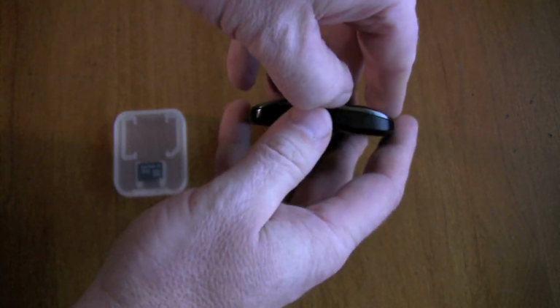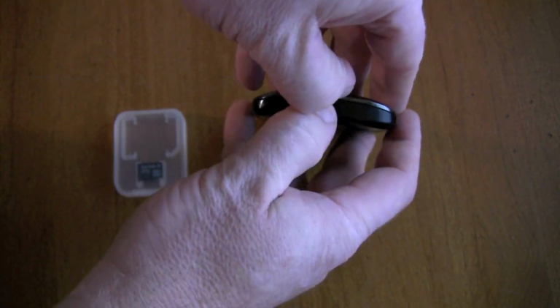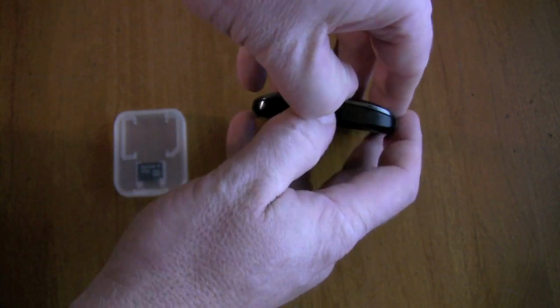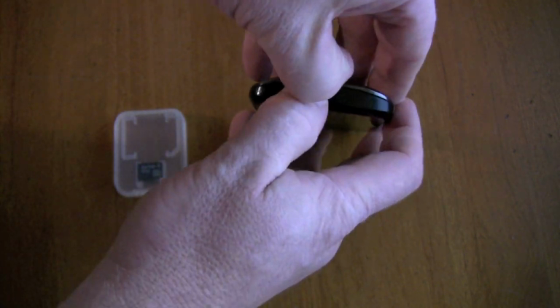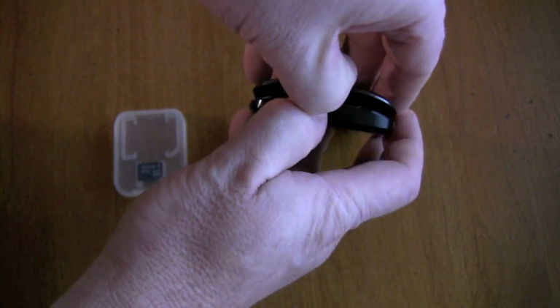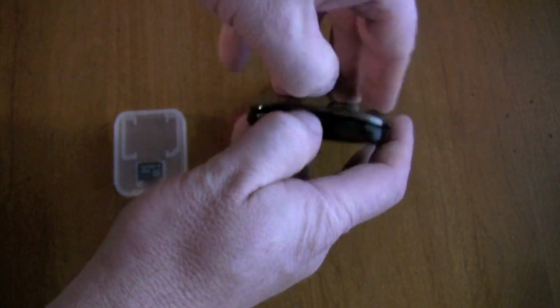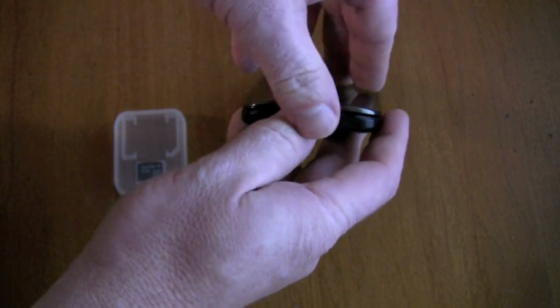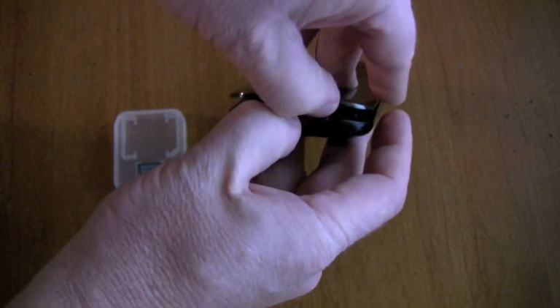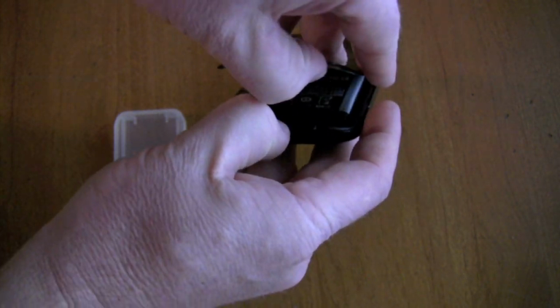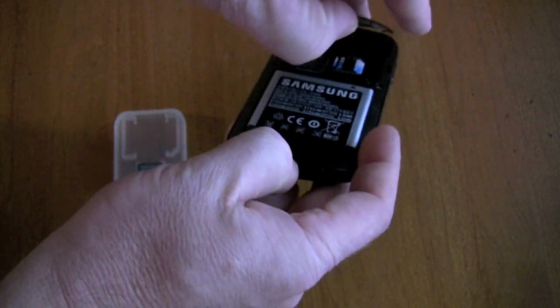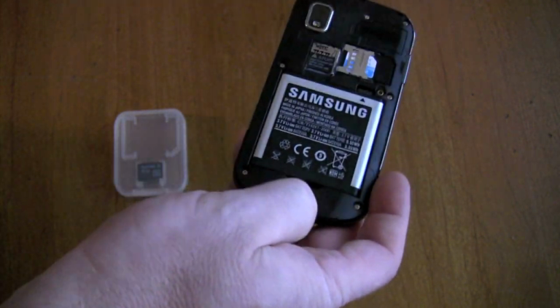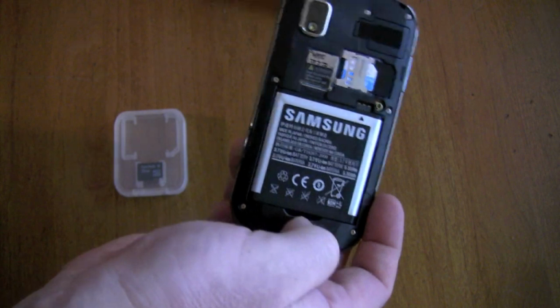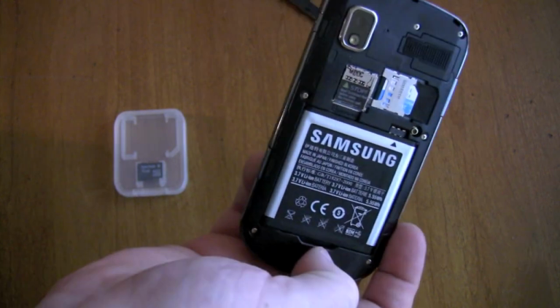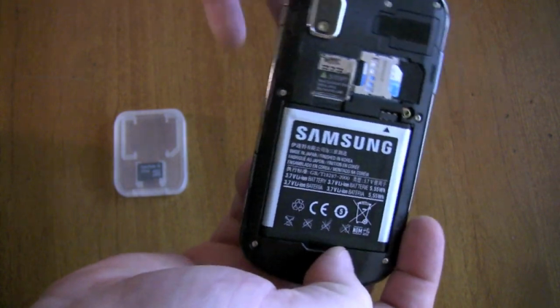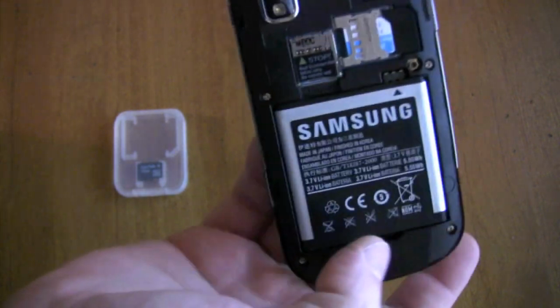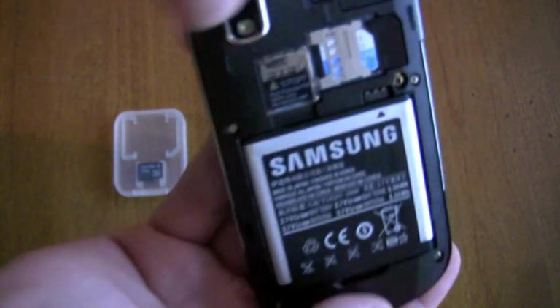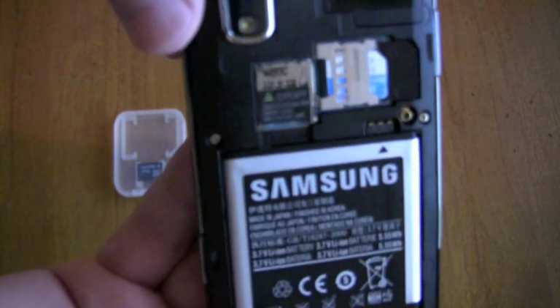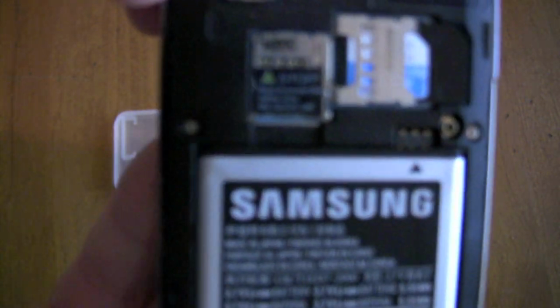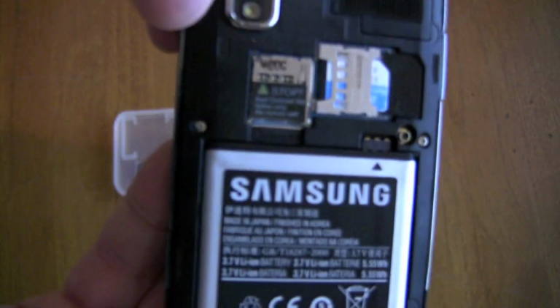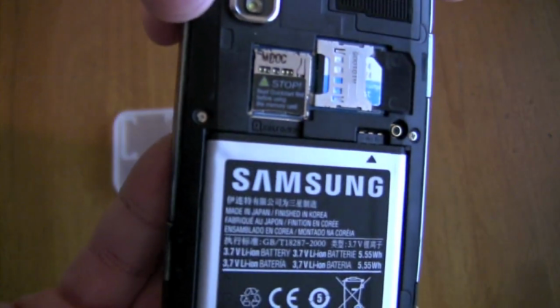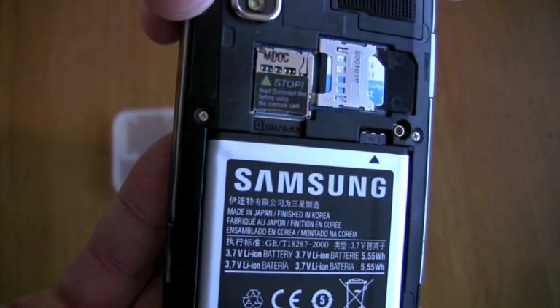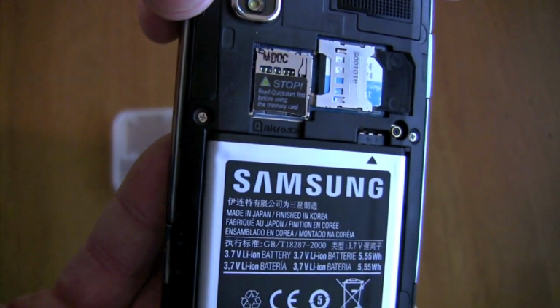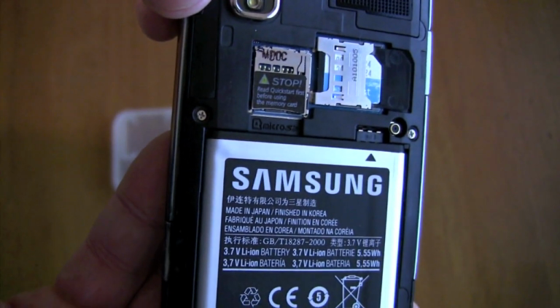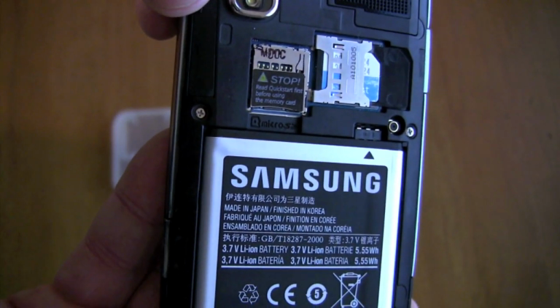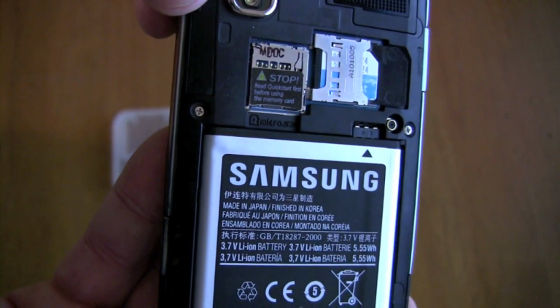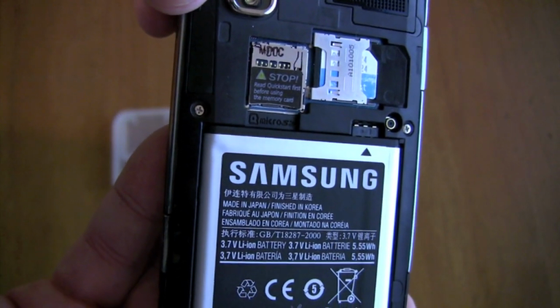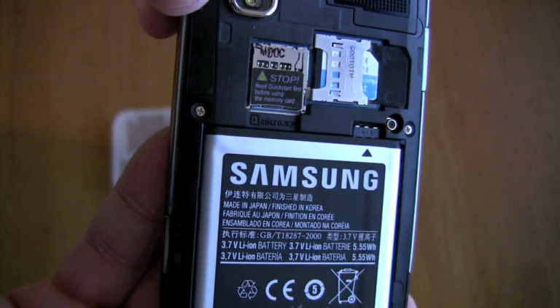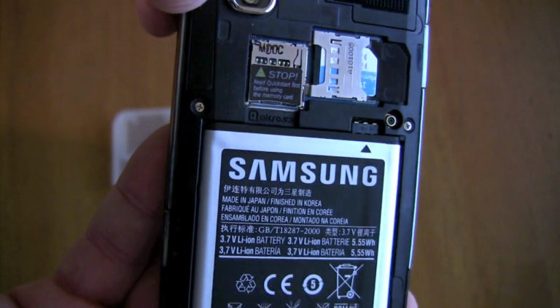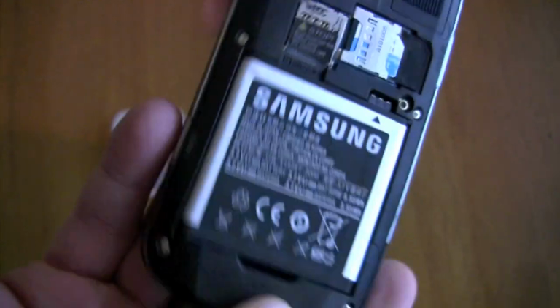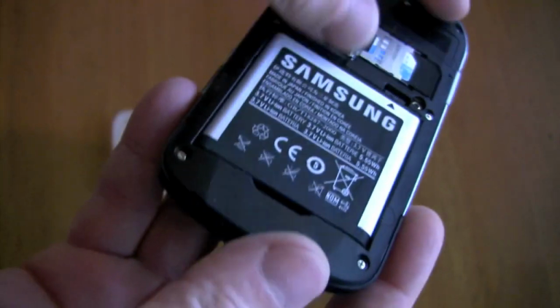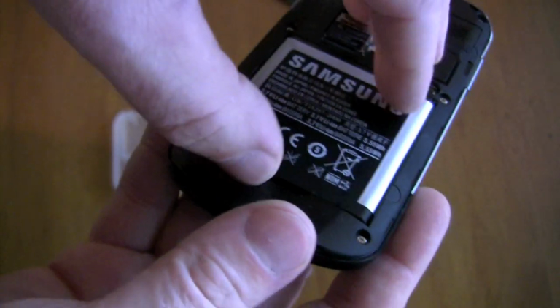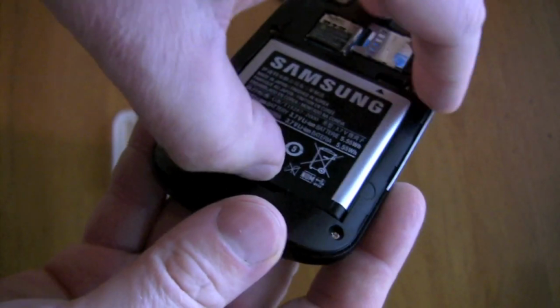I'm going to put my fingernail on the back here and just pull the back of this case right off, and as you can see here, that is the microSD slot, and we've got that little warning to read the quick start guide, which we've done.